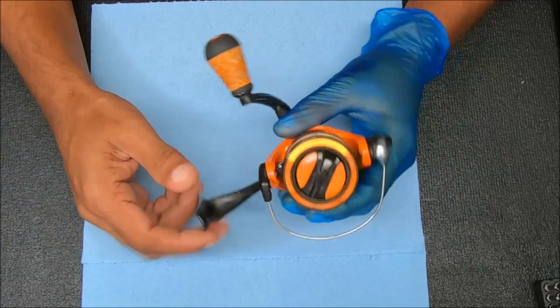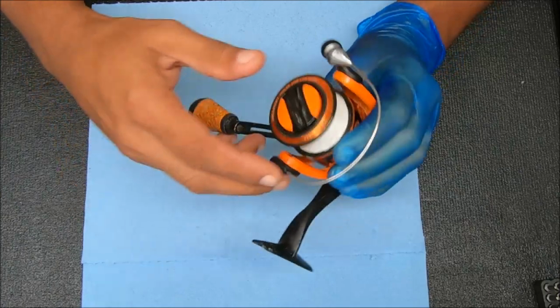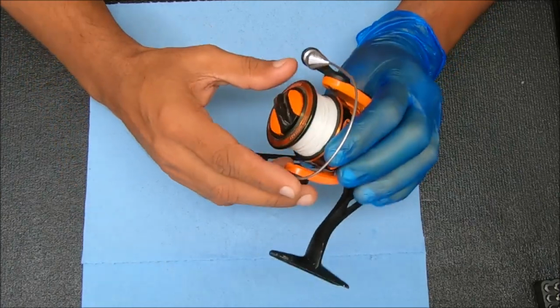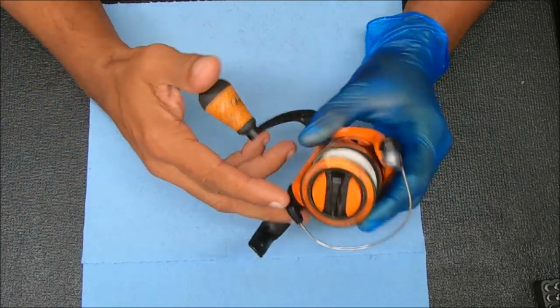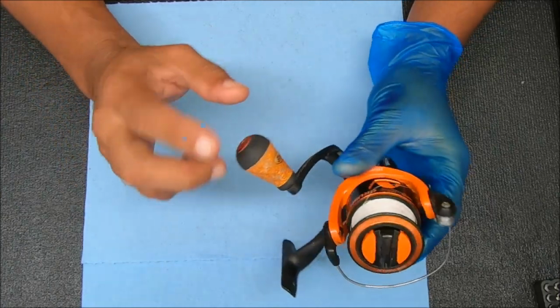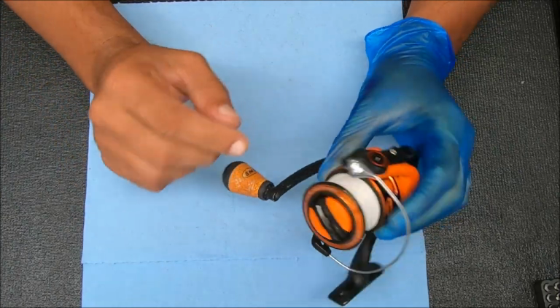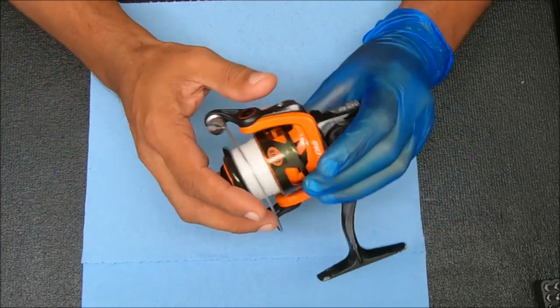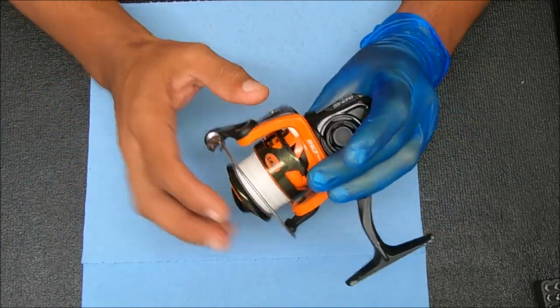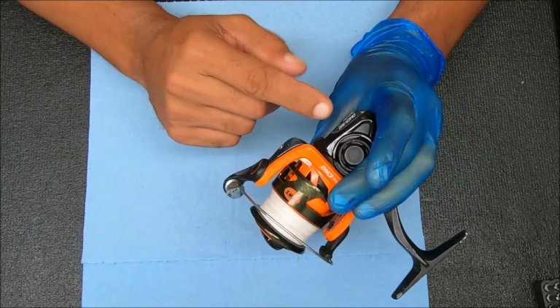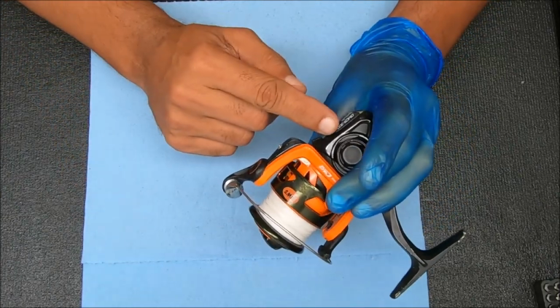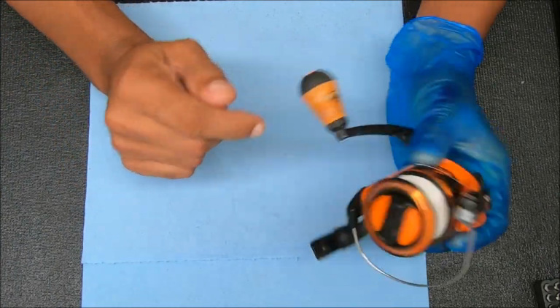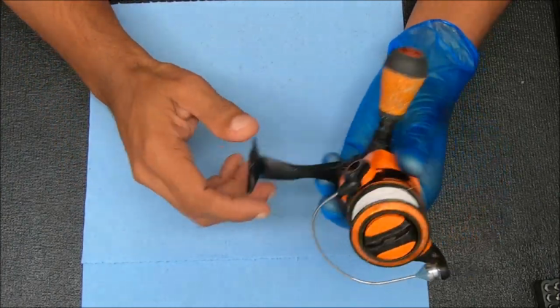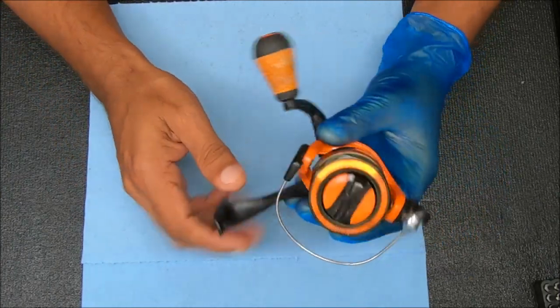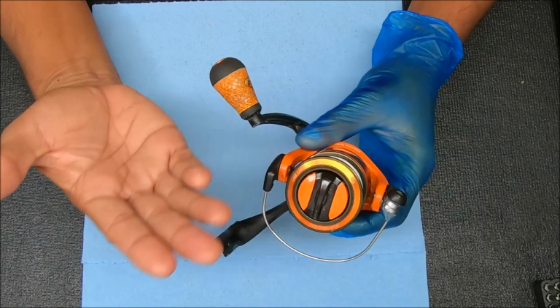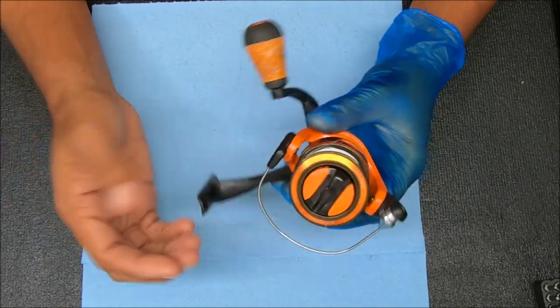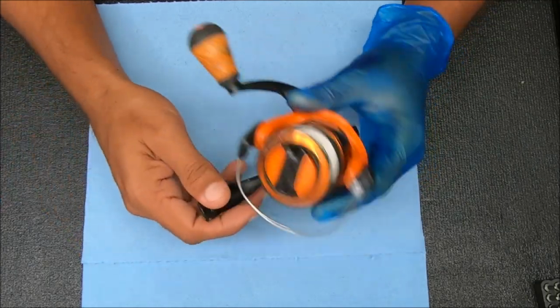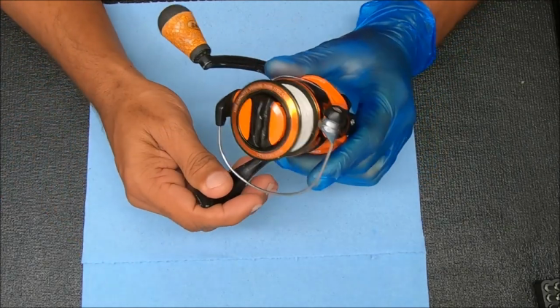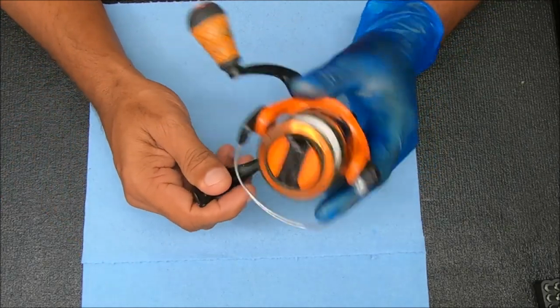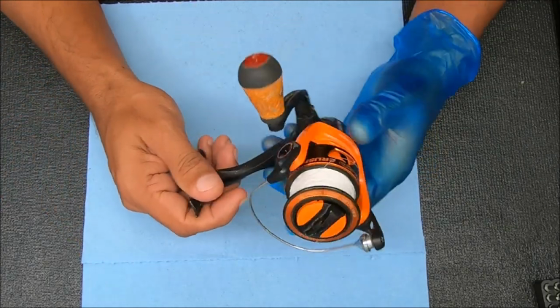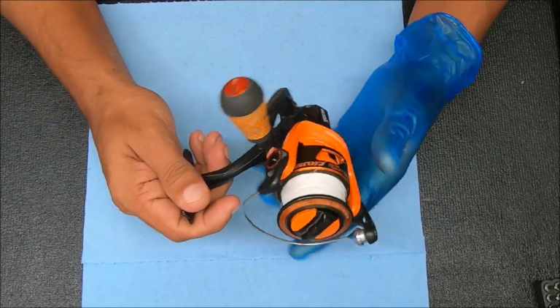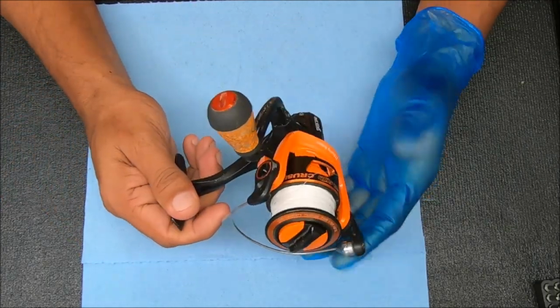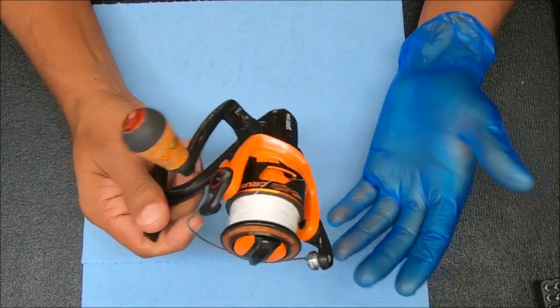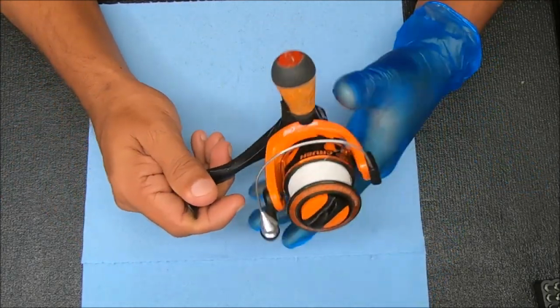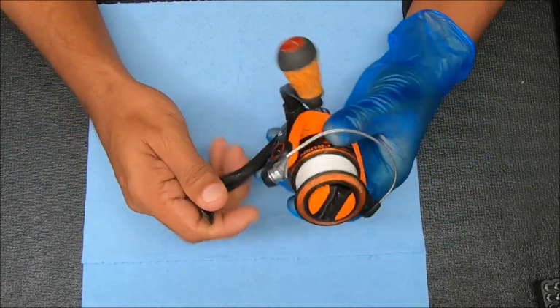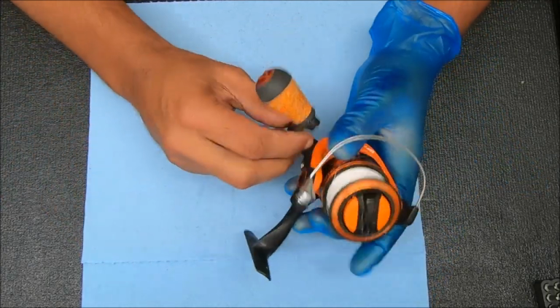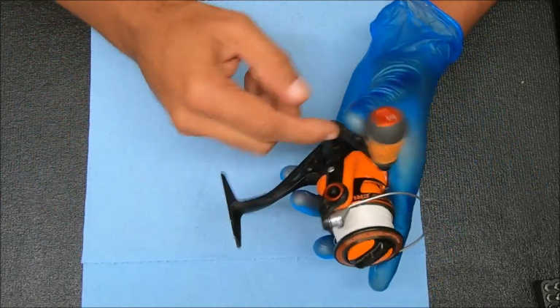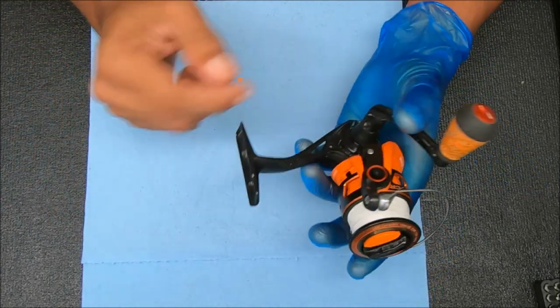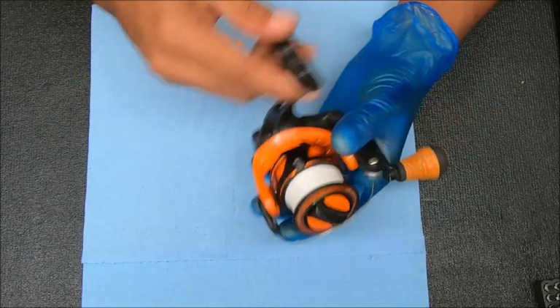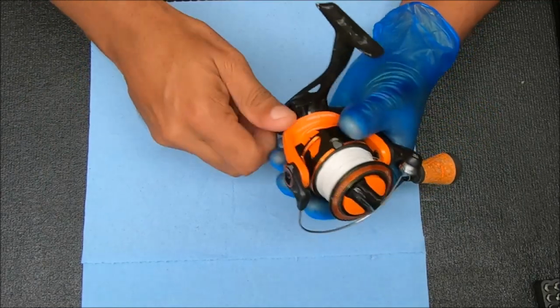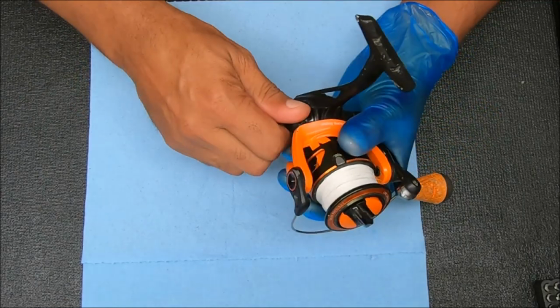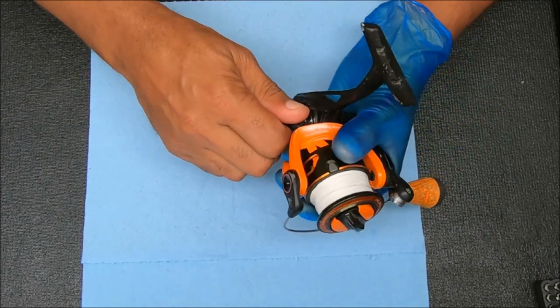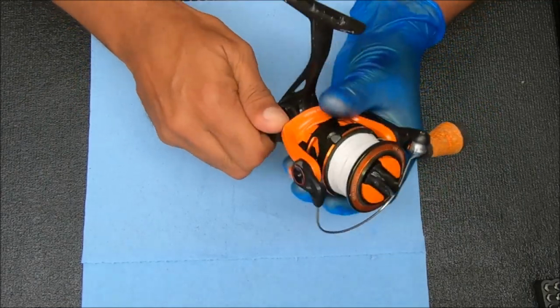Hey y'all, today we have a Lew's Mock Rush 300 that we're going to break down, service, and show you how to reassemble. Let's just get started — I'm going to start with the handle, kind of just get that out of the way.